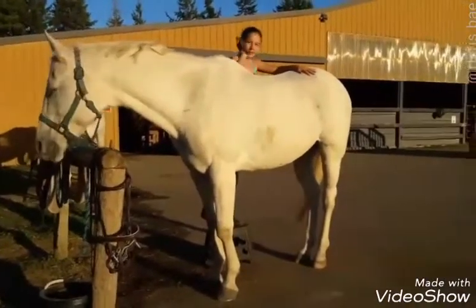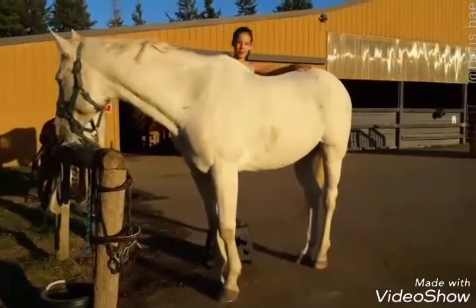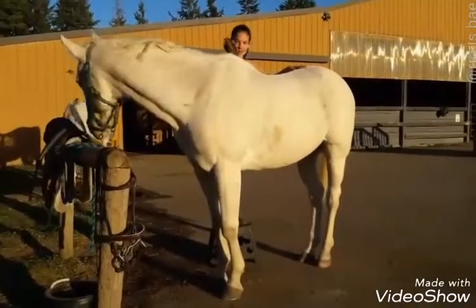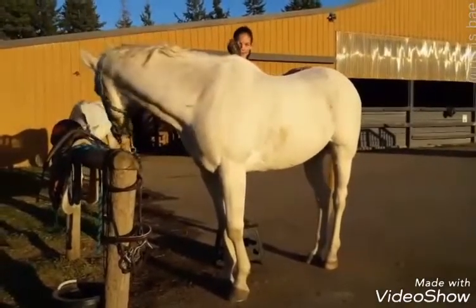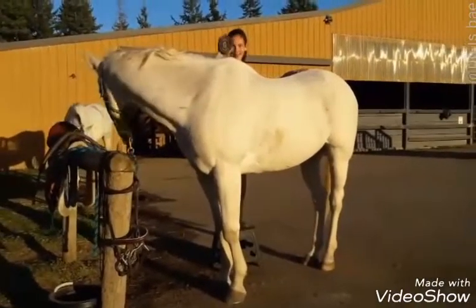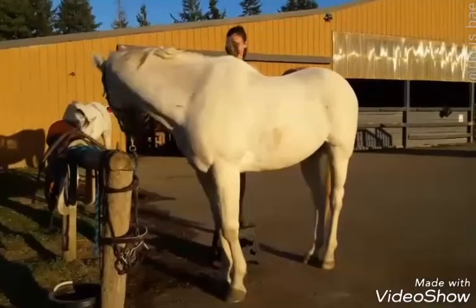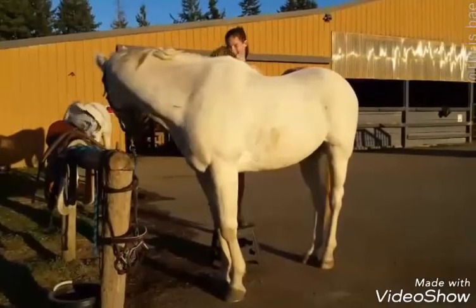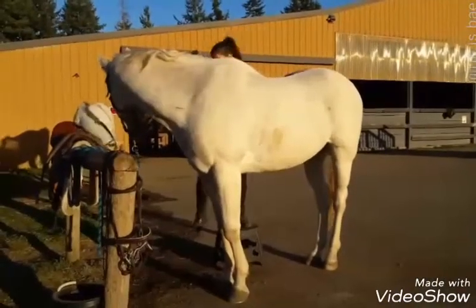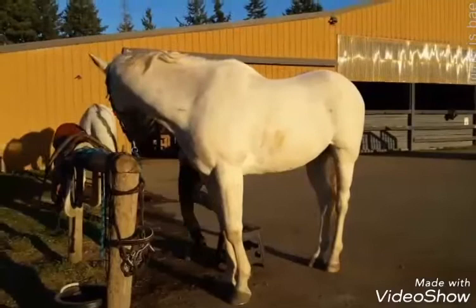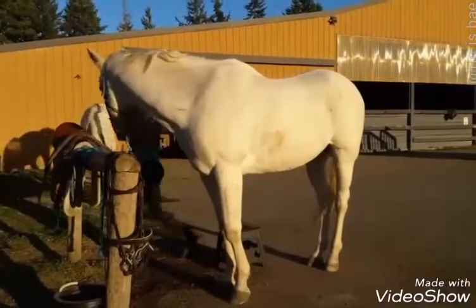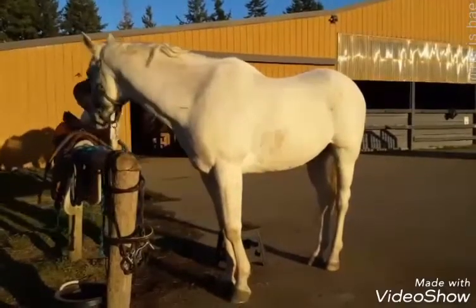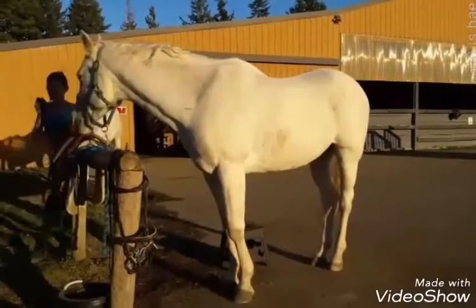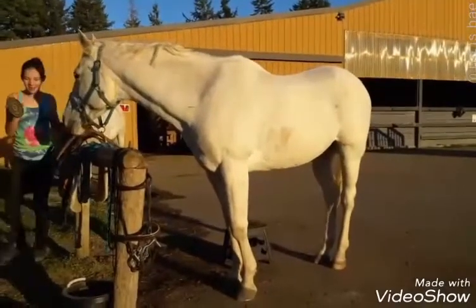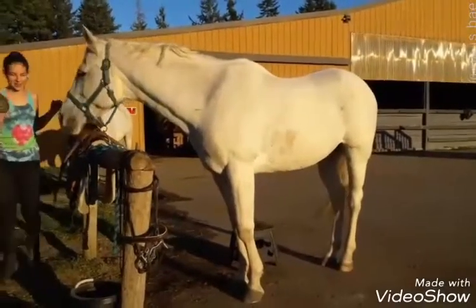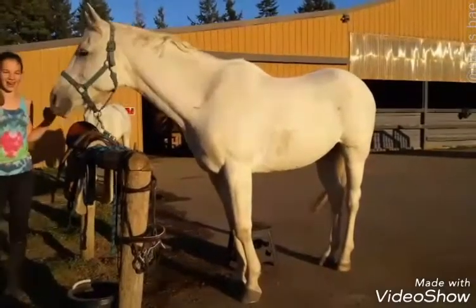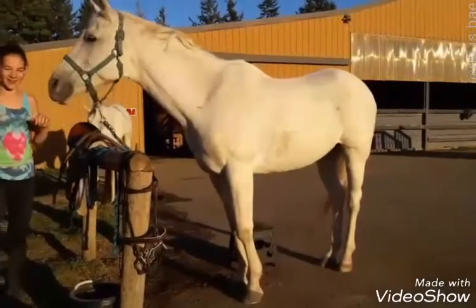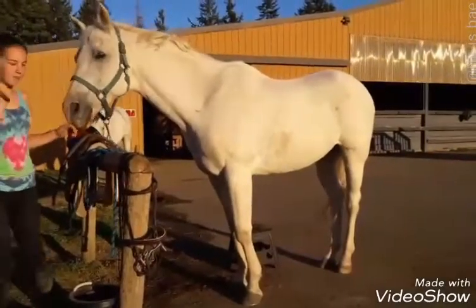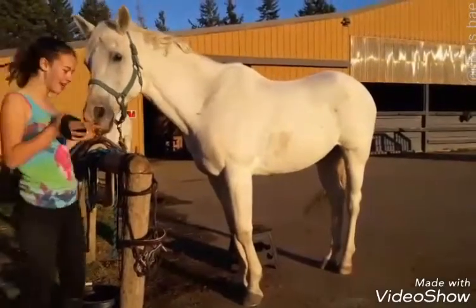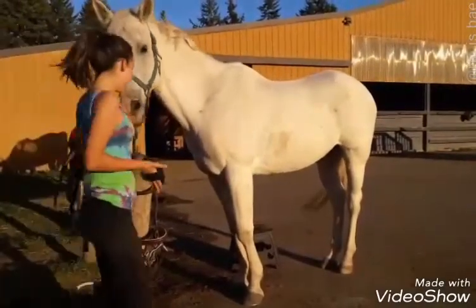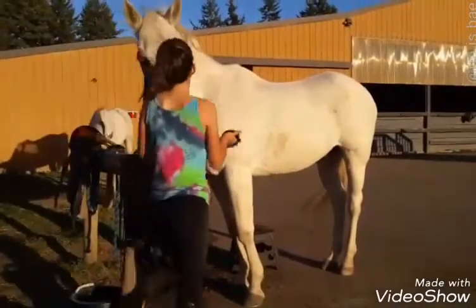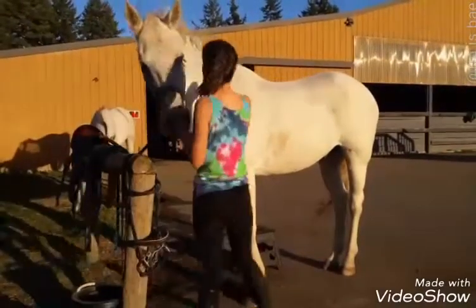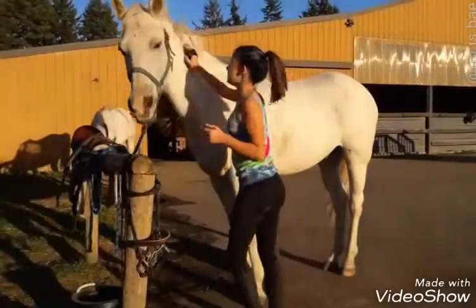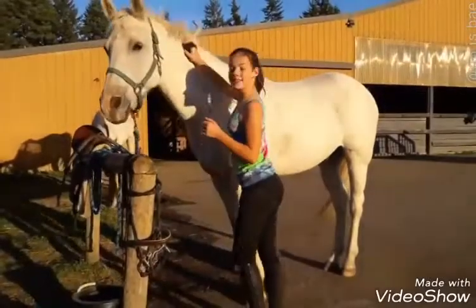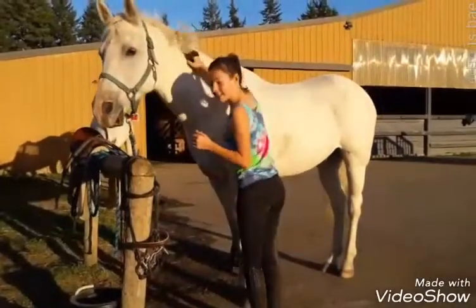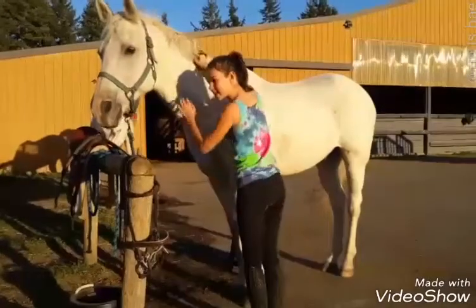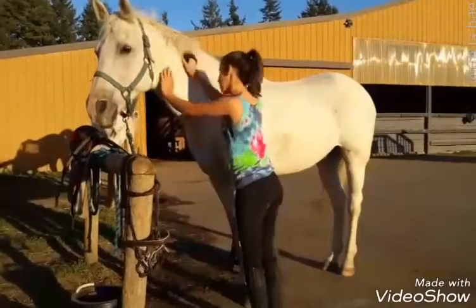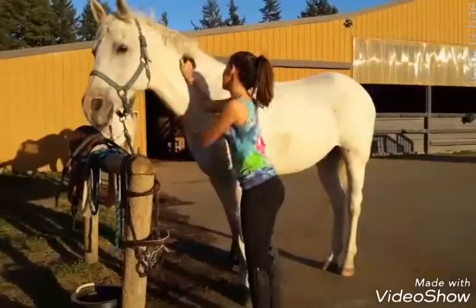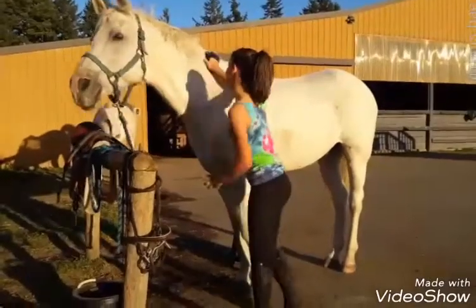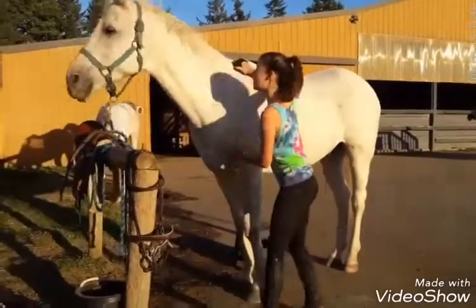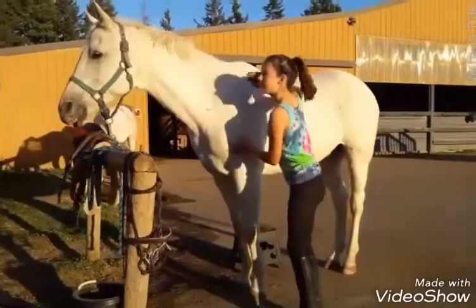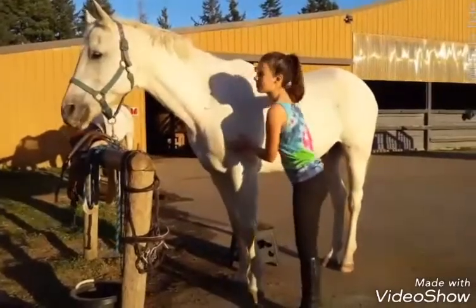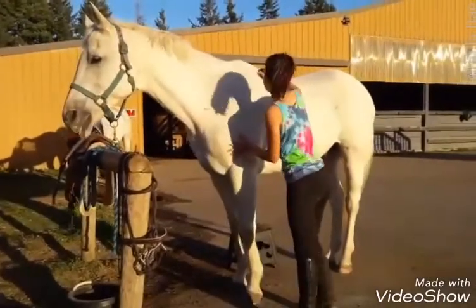So the first step is you use your curry comb. A curry comb is for getting off all the mud and dirt that's stuck in the coat. And so you go in little circles with it.